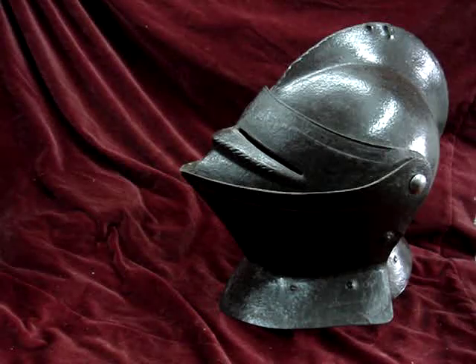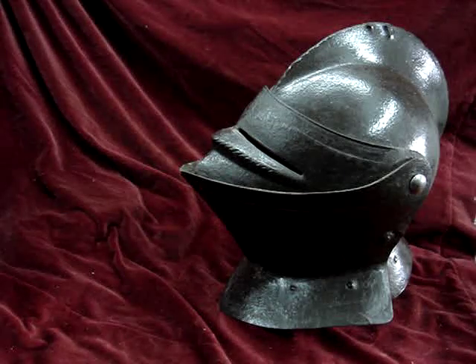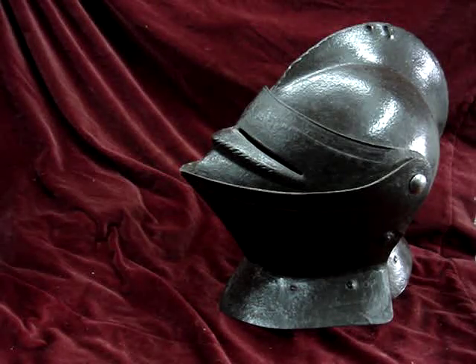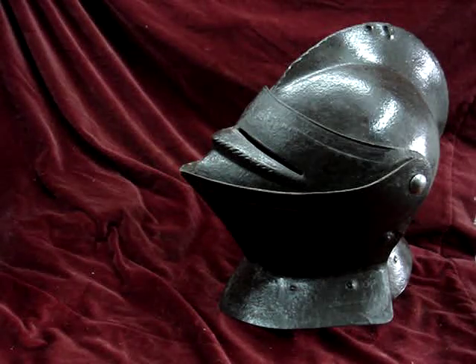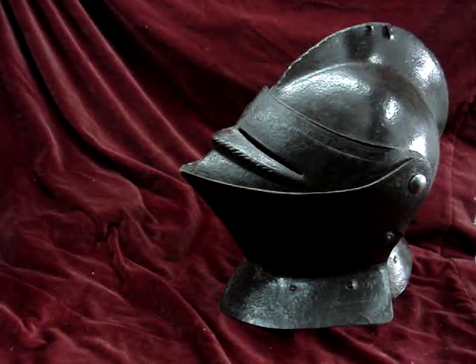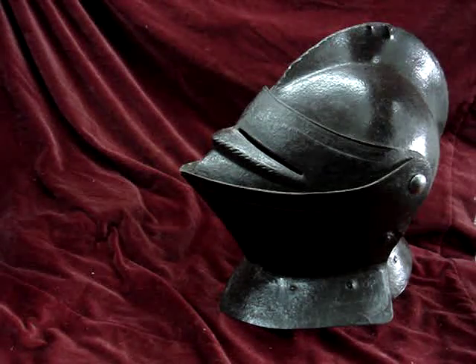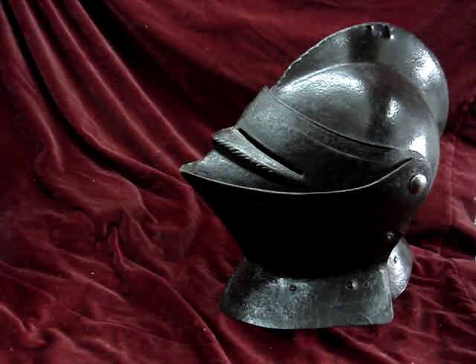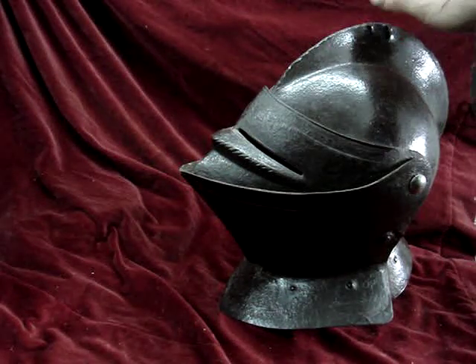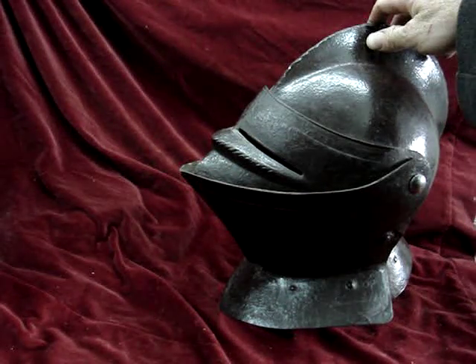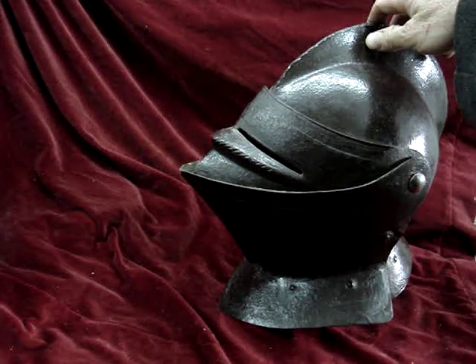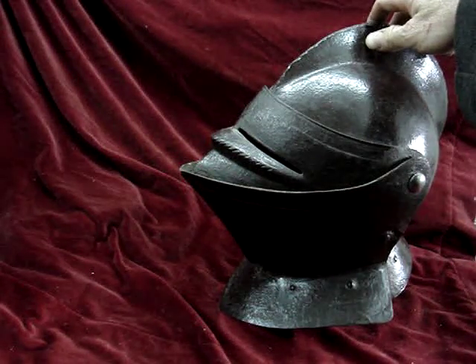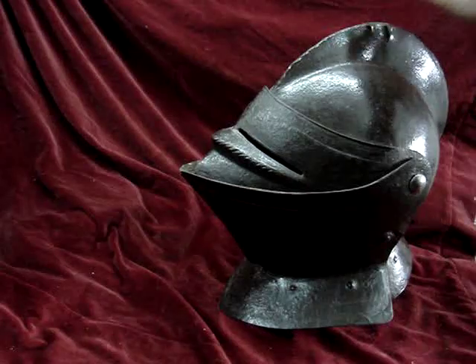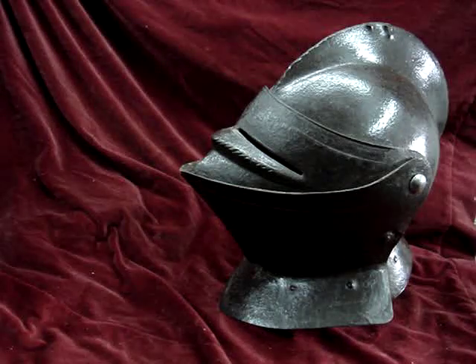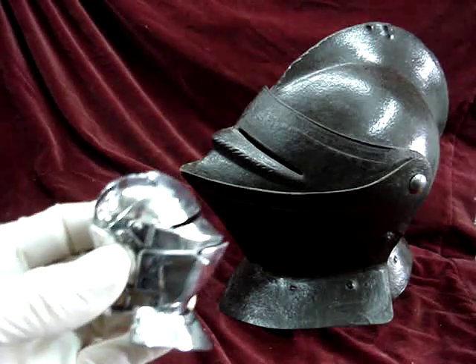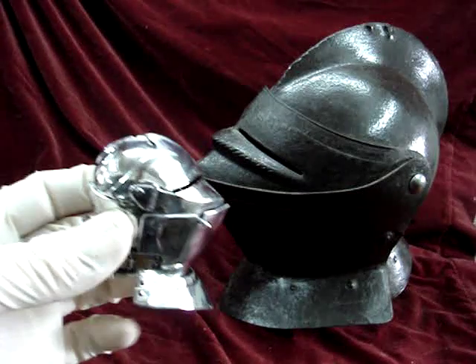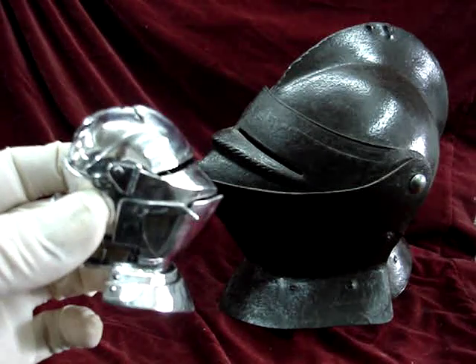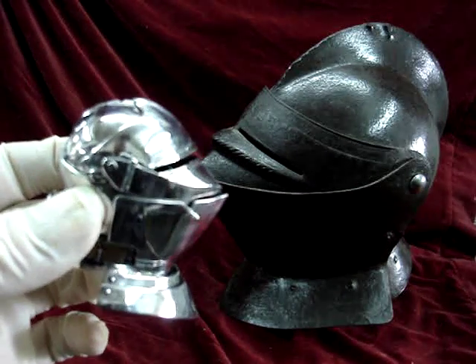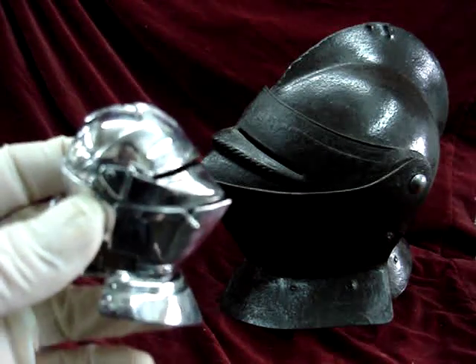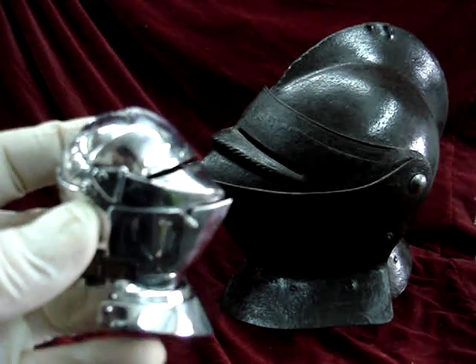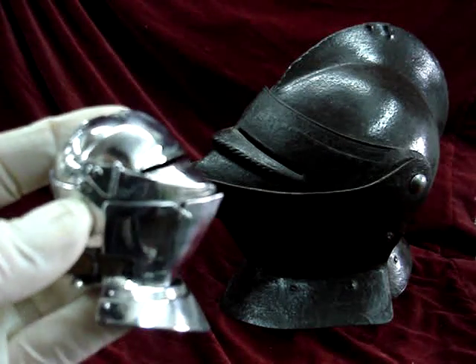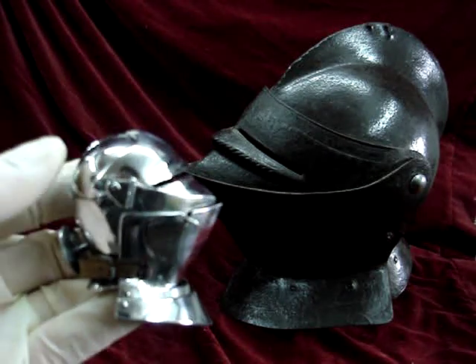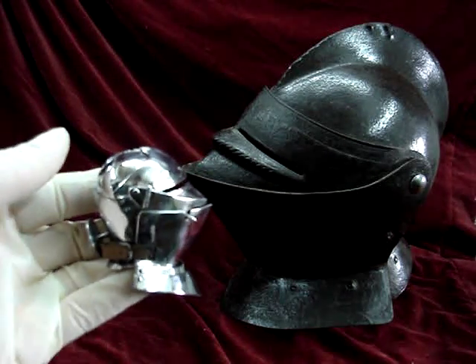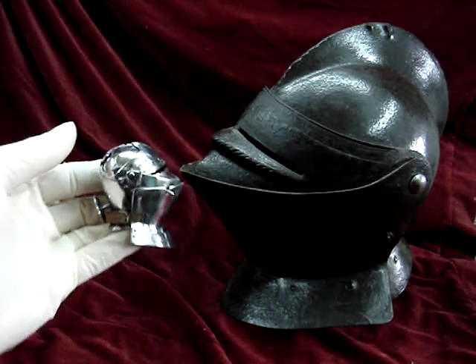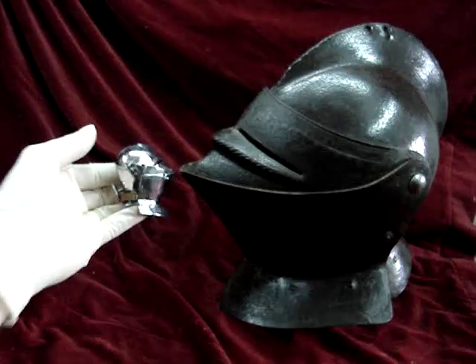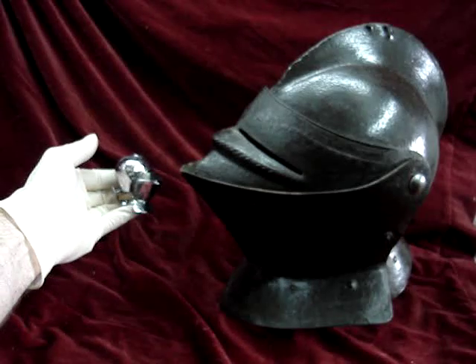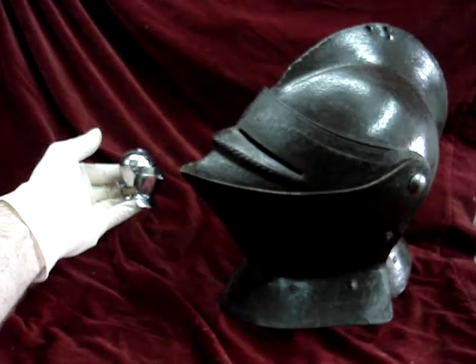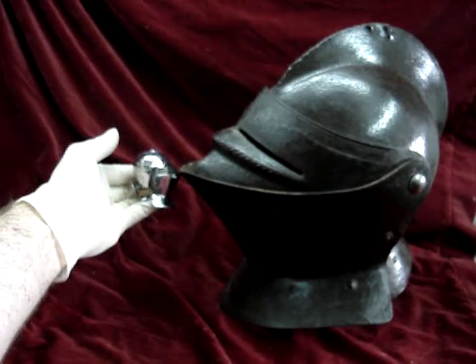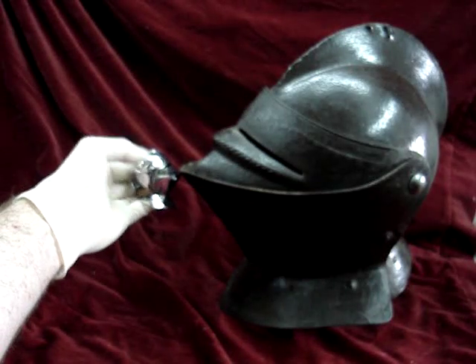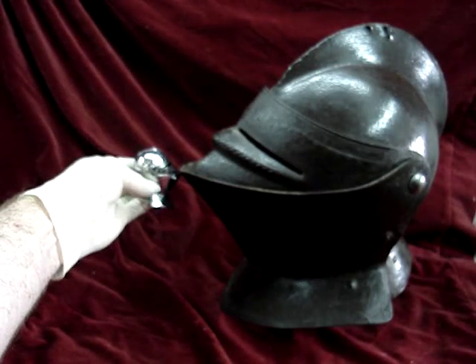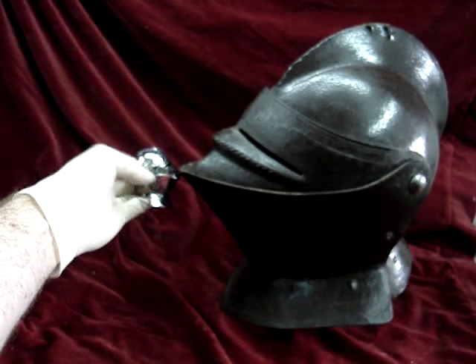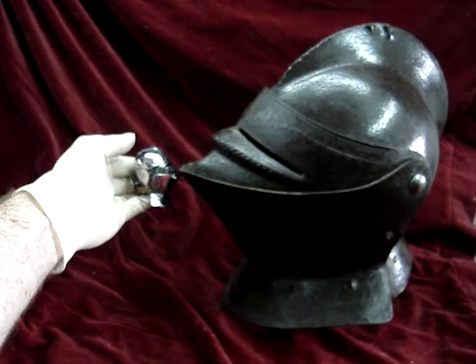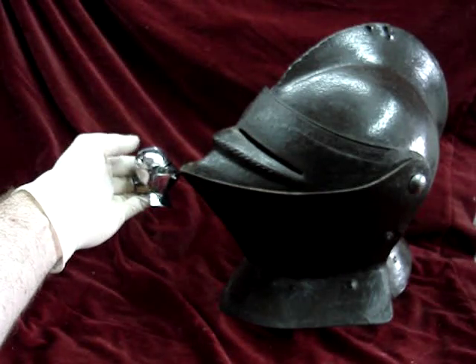I want to demonstrate the difference in size between this, a full-size clothes helmet, and this, a Nigel Caron miniature clothes helmet. As you can see, tip to tip, quite a difference.